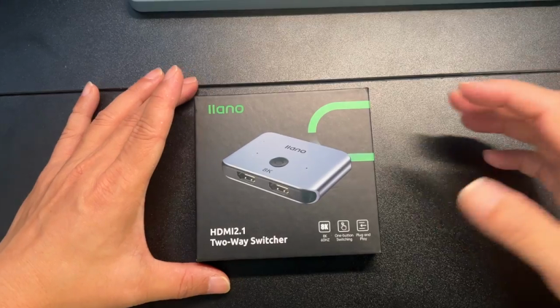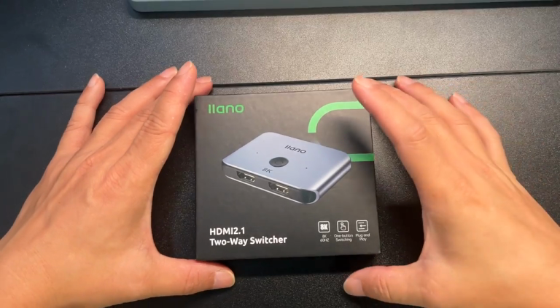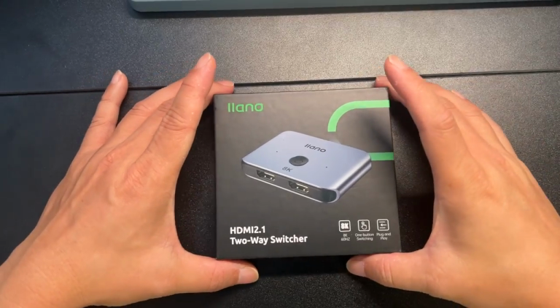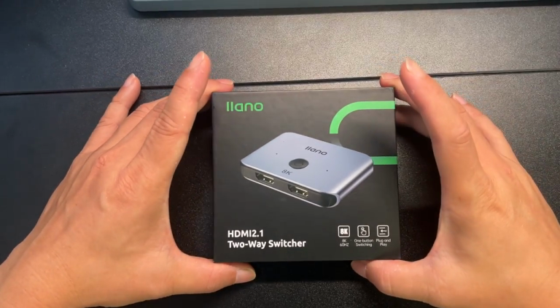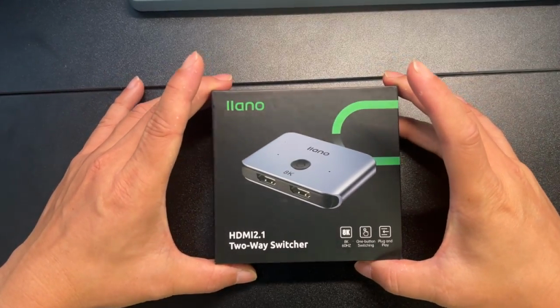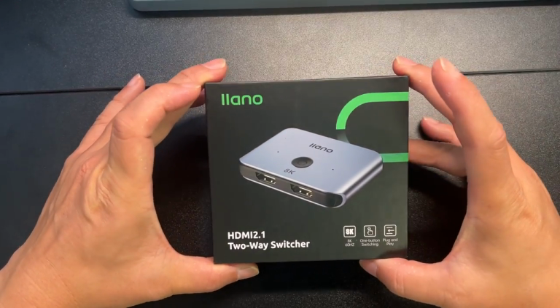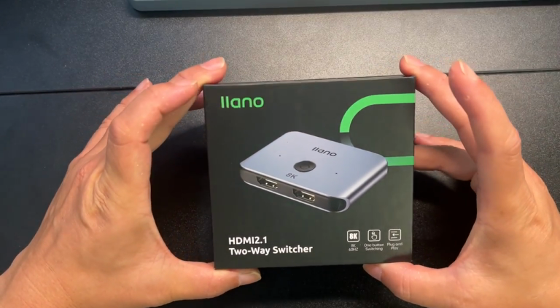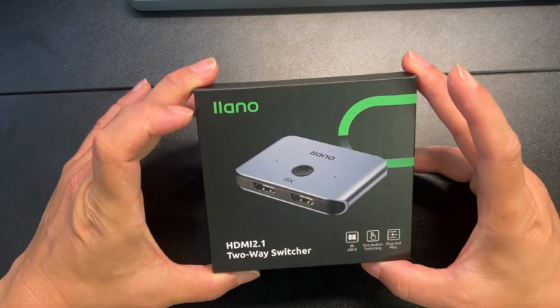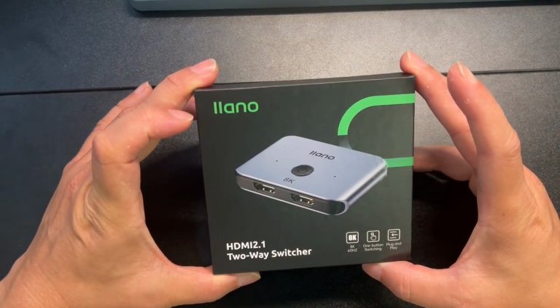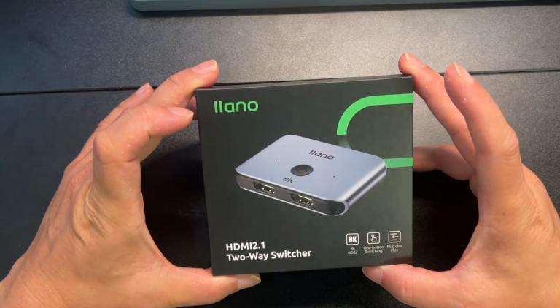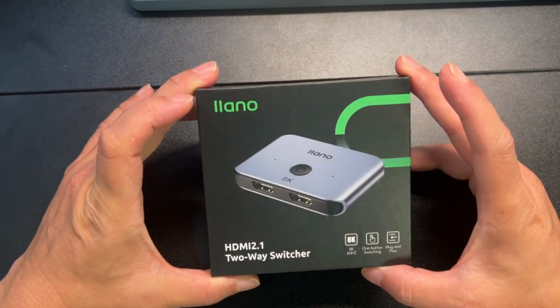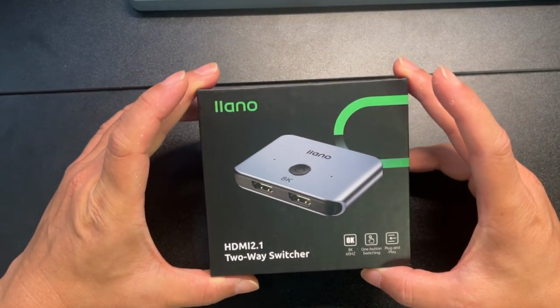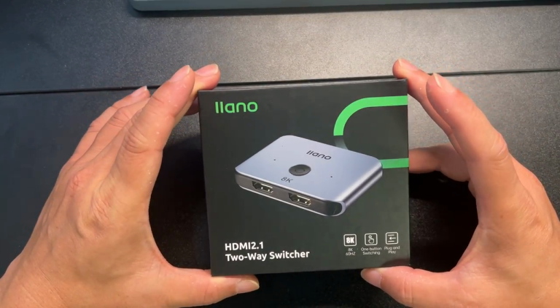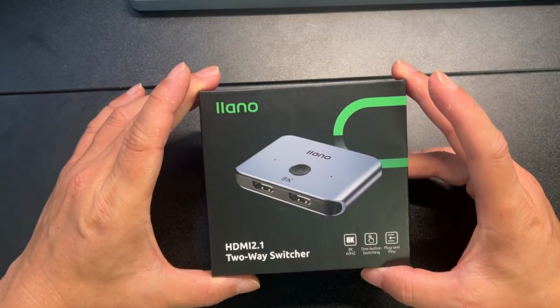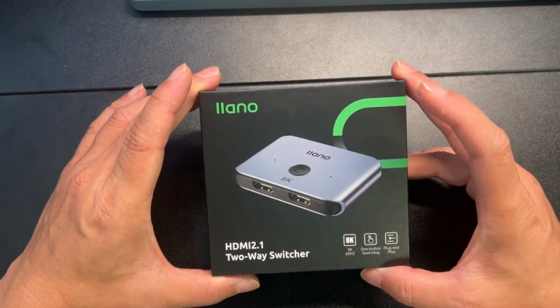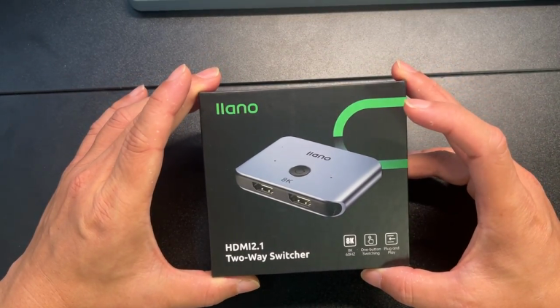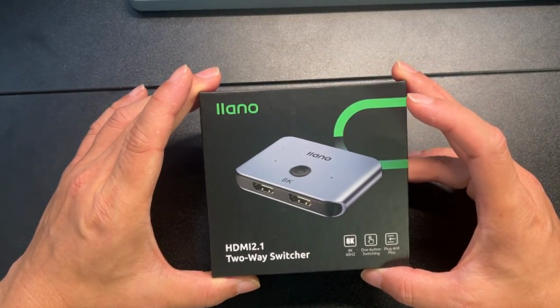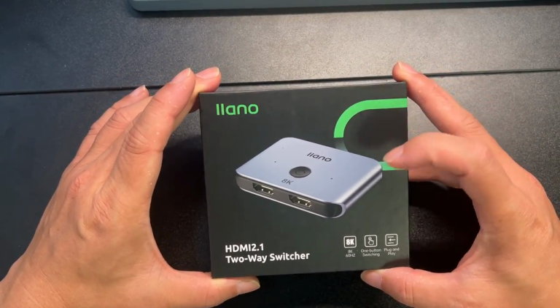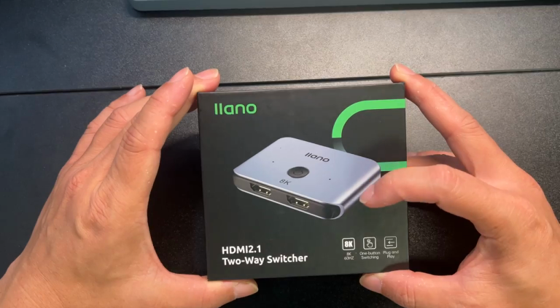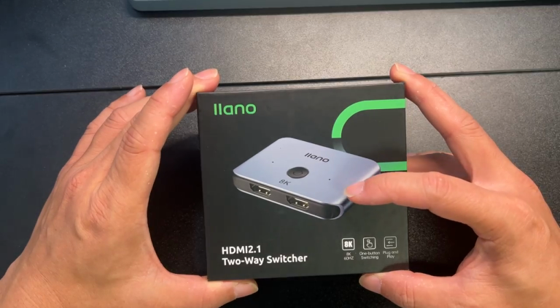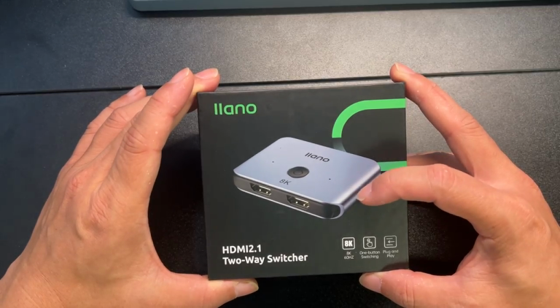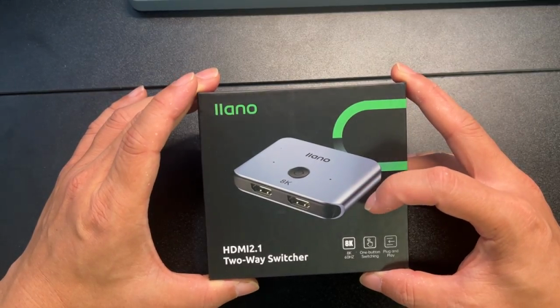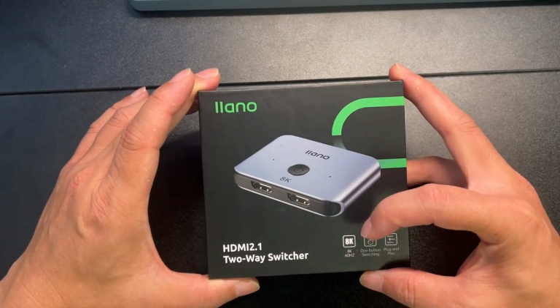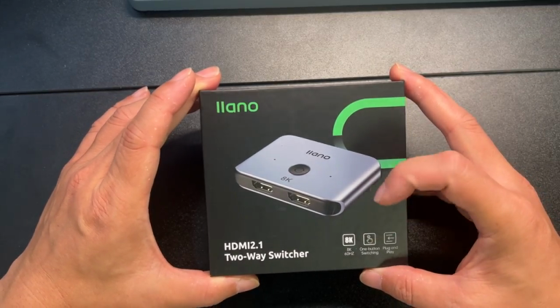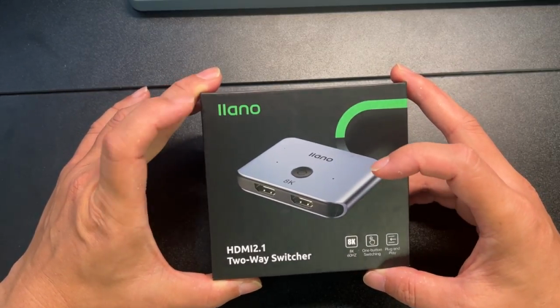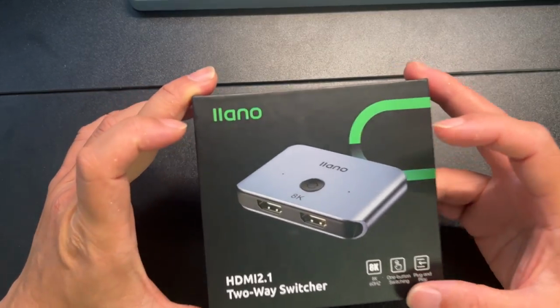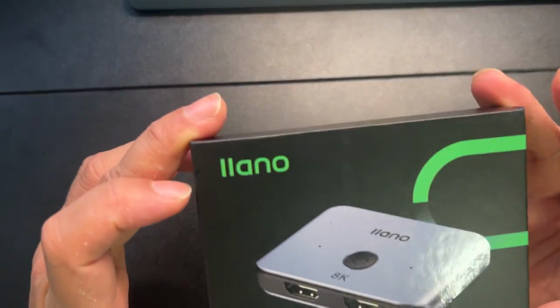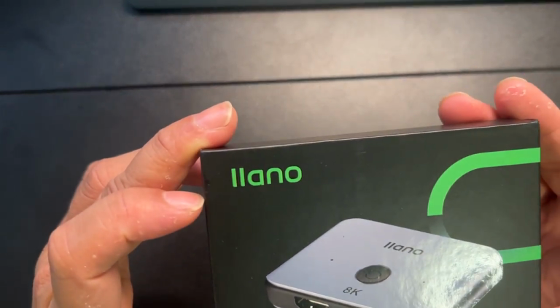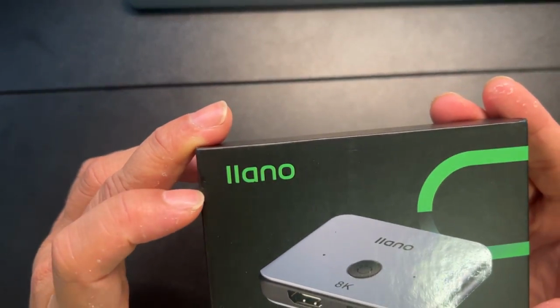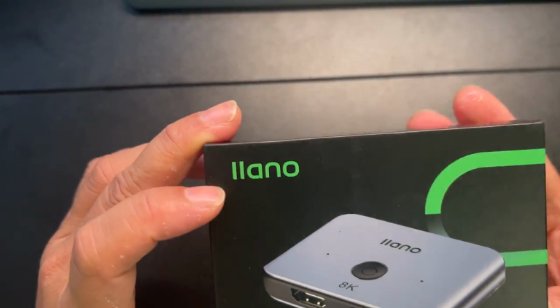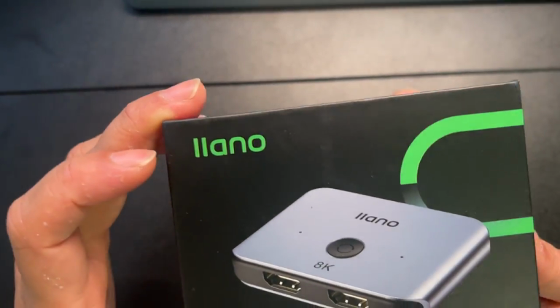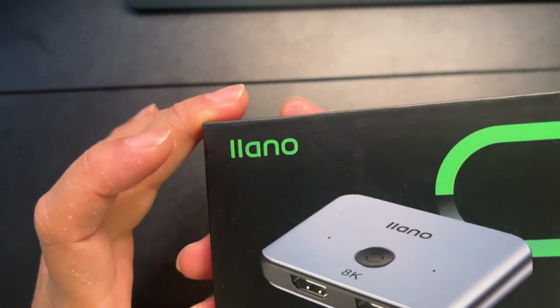Let's take a look at this splitter here. It's a two-way HDMI splitter that supports up to 8K at 60 Hz. The brand is Alialano.